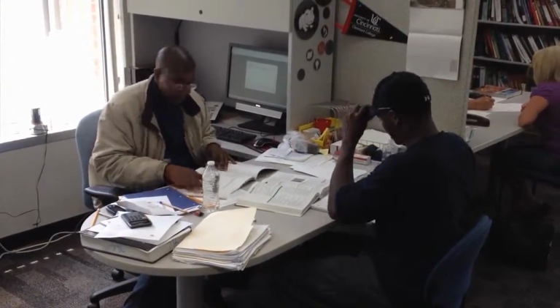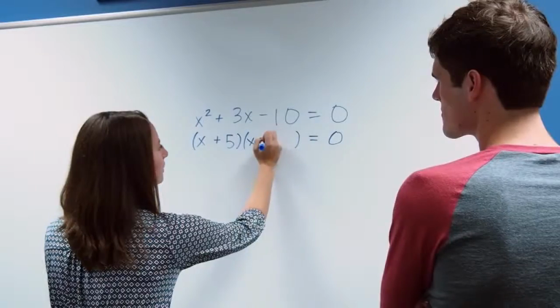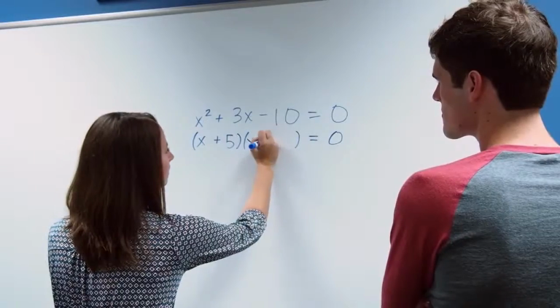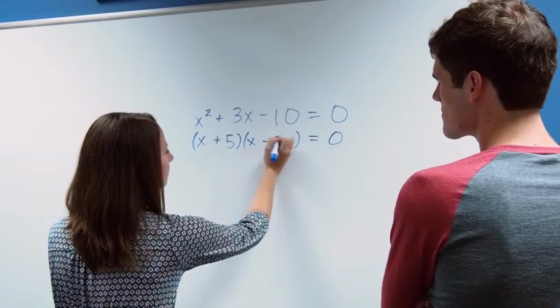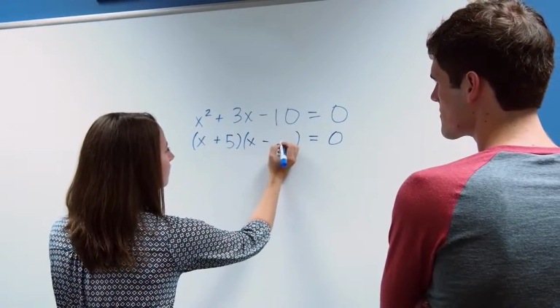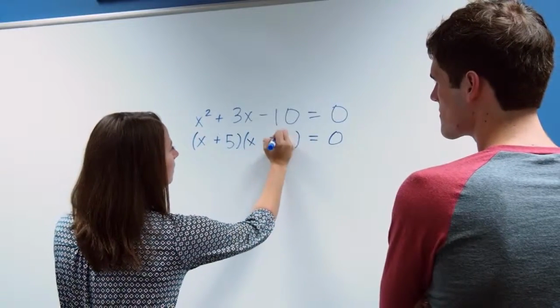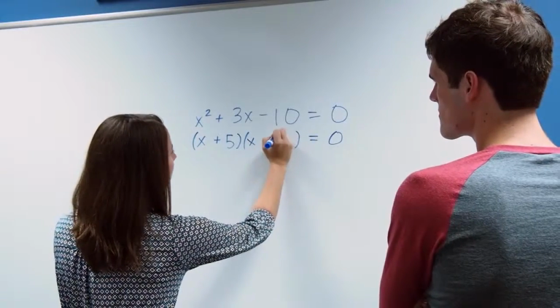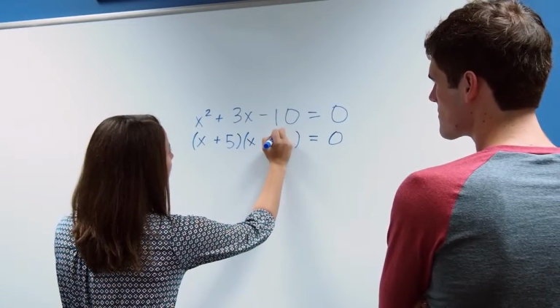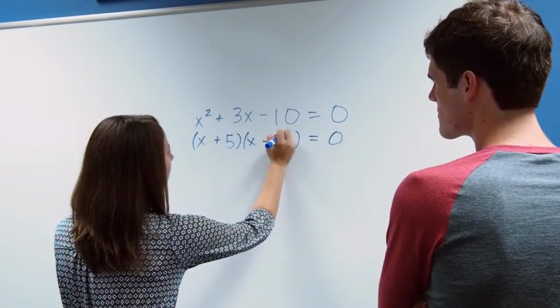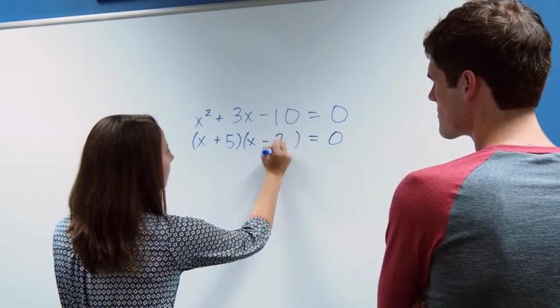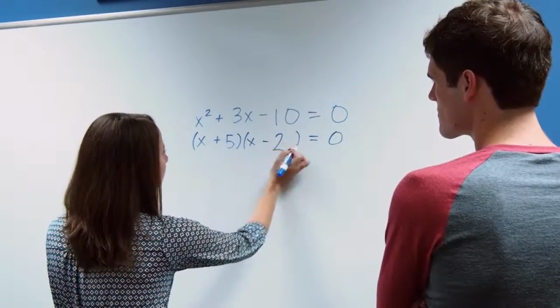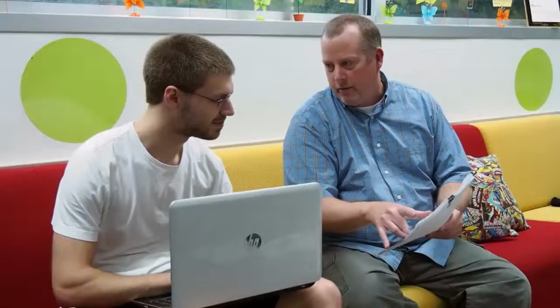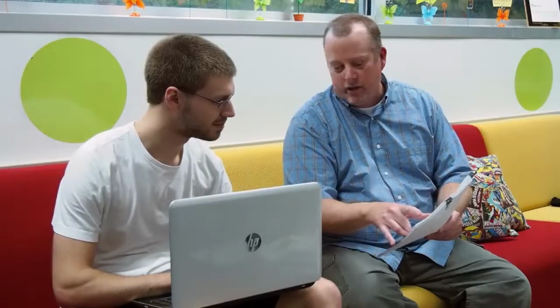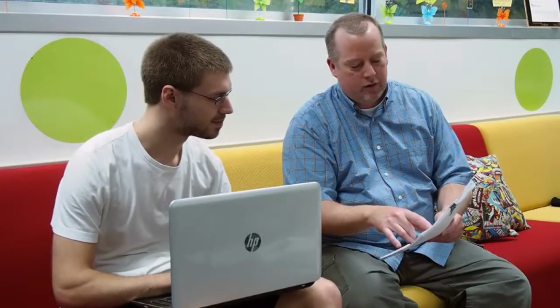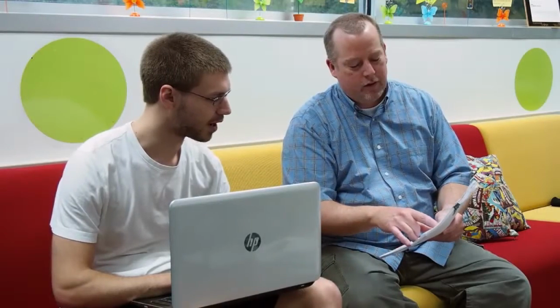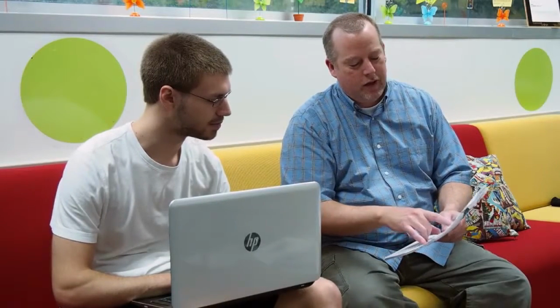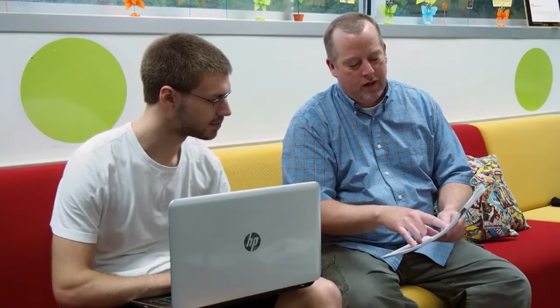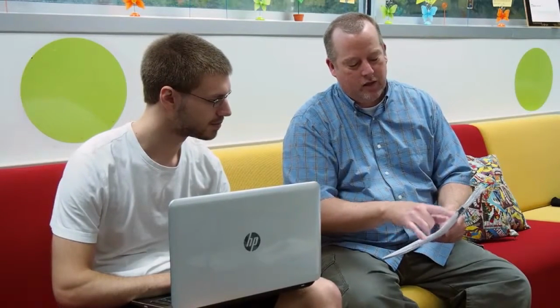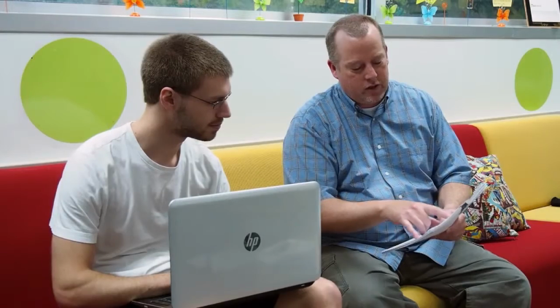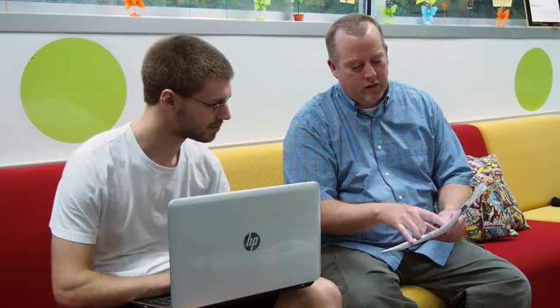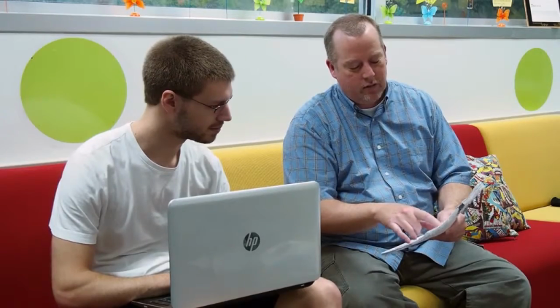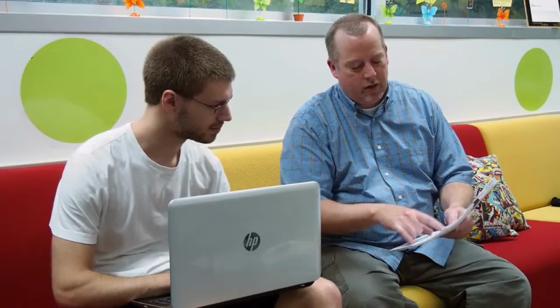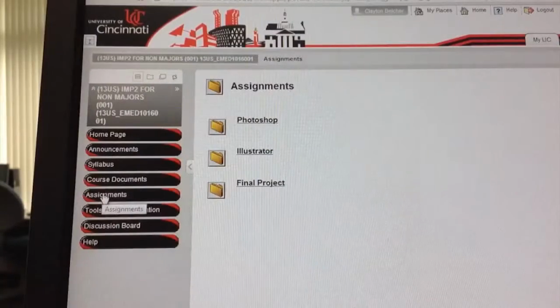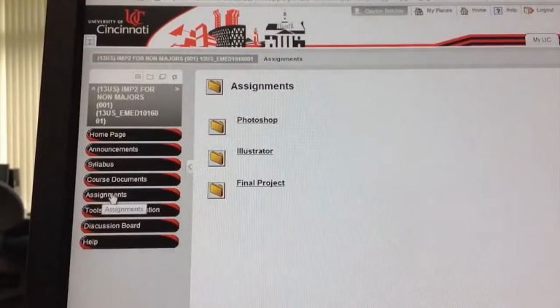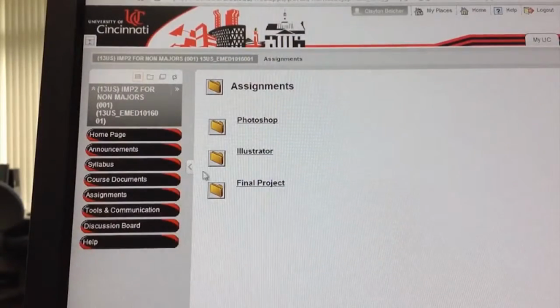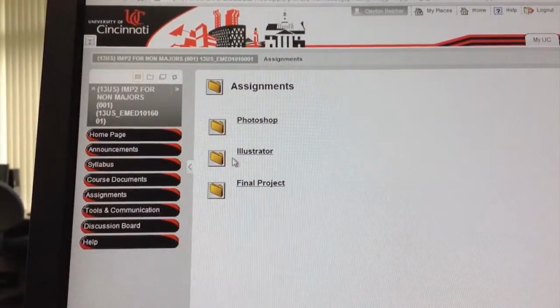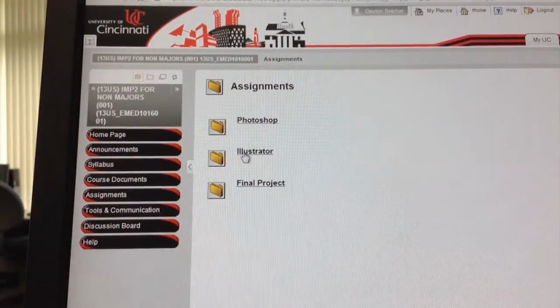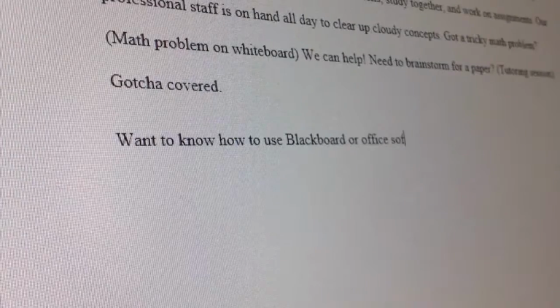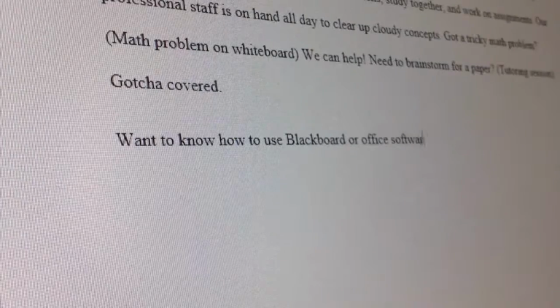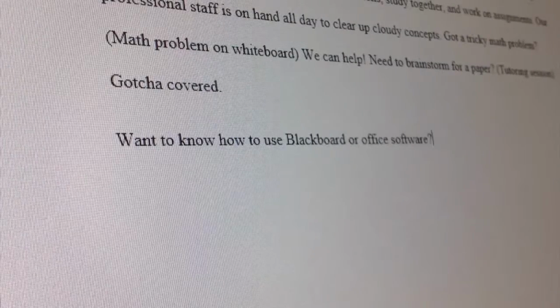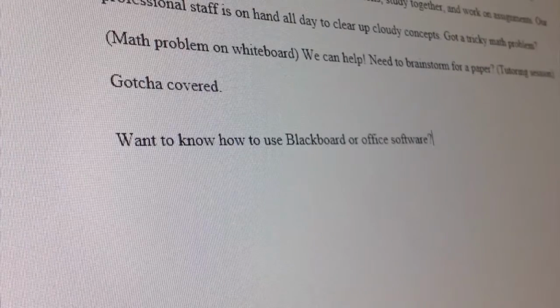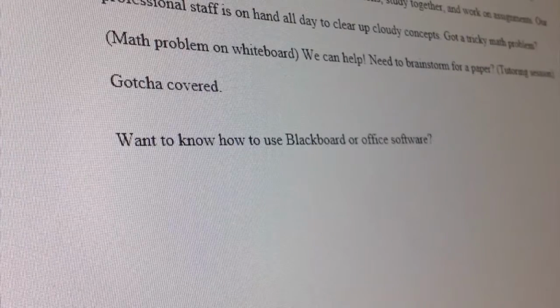Got a tricky math problem? We can help with that. Need to brainstorm for a paper? Got you covered. Want to know how to use Blackboard or Office software? Come on in.